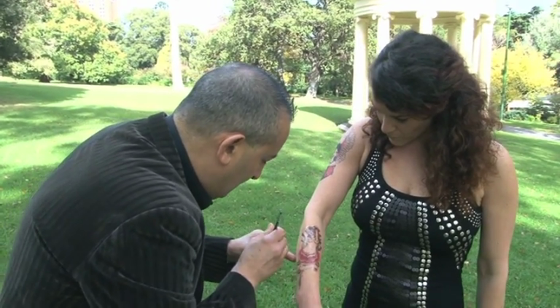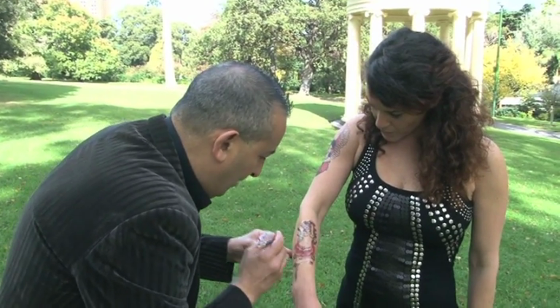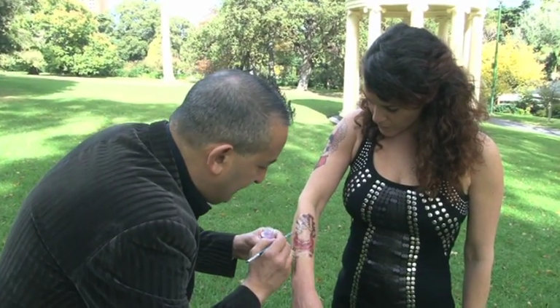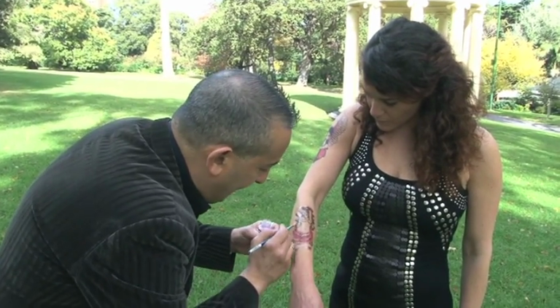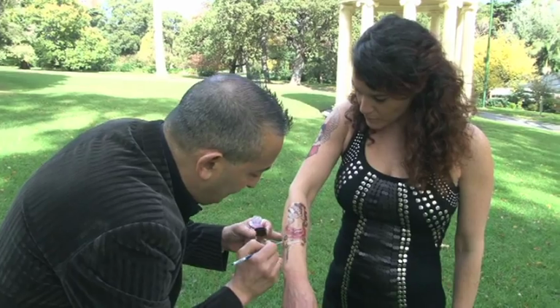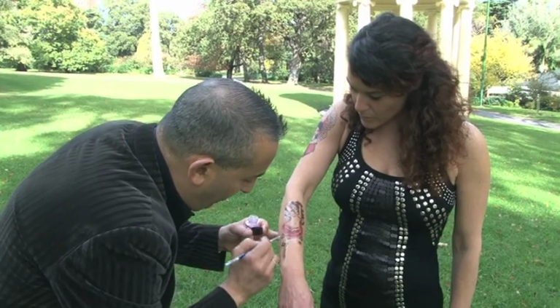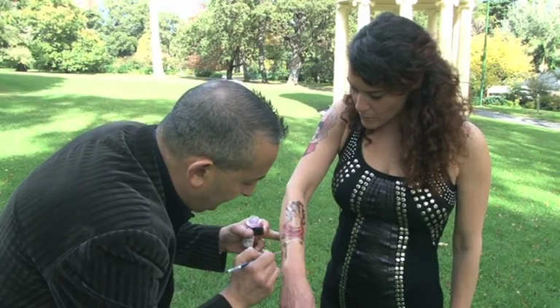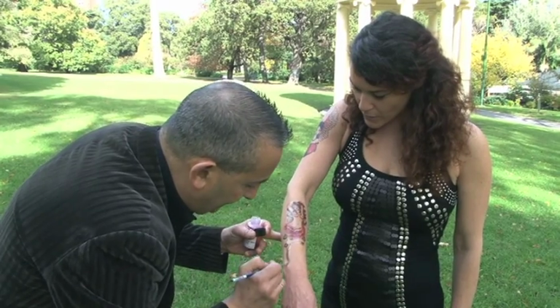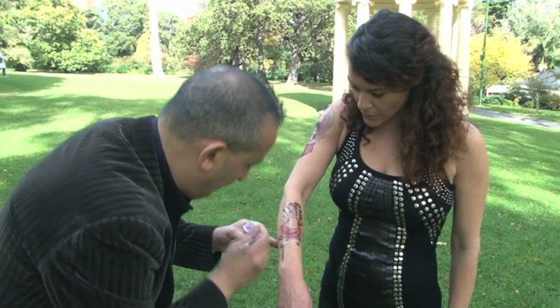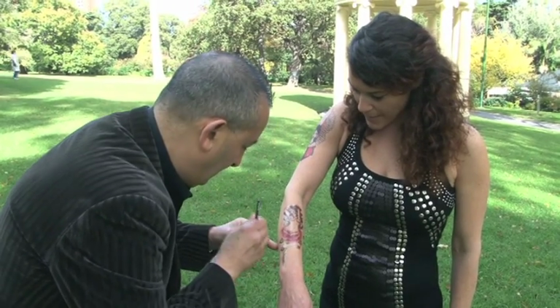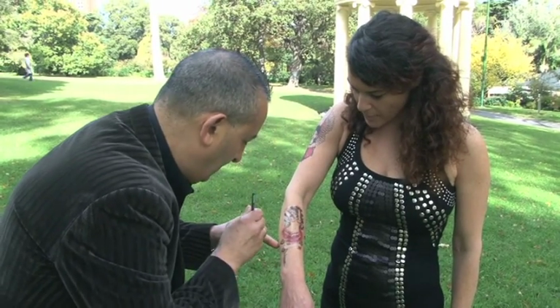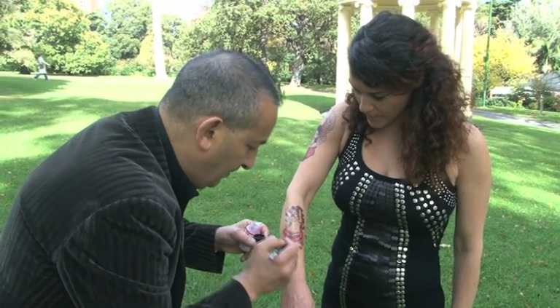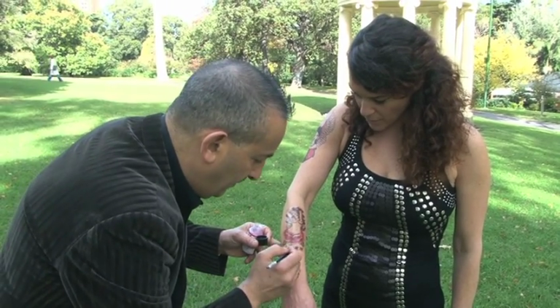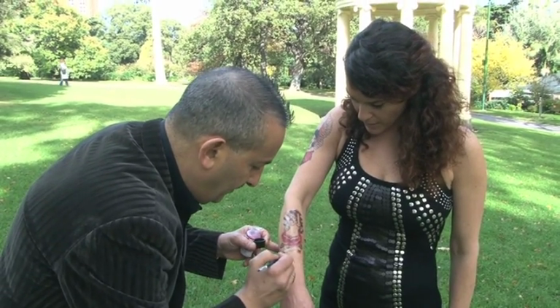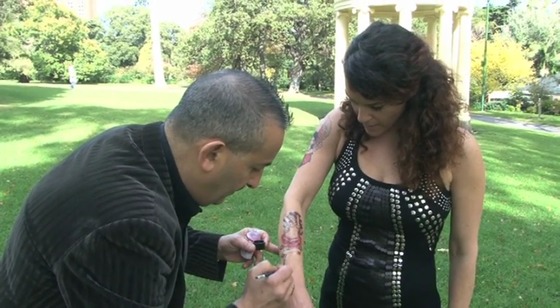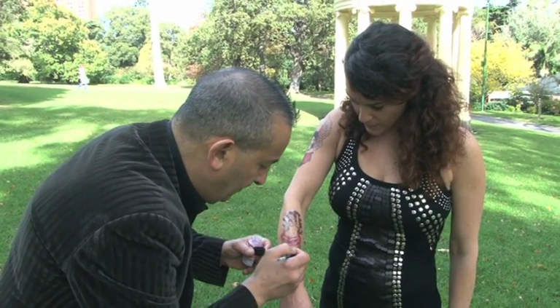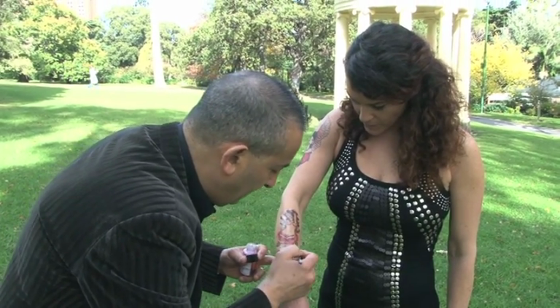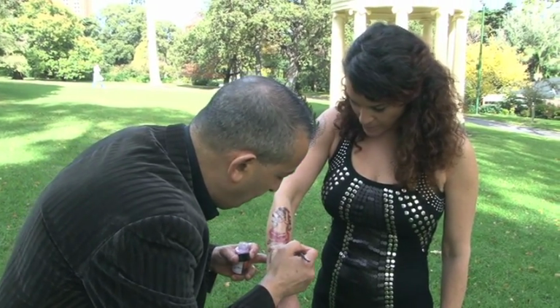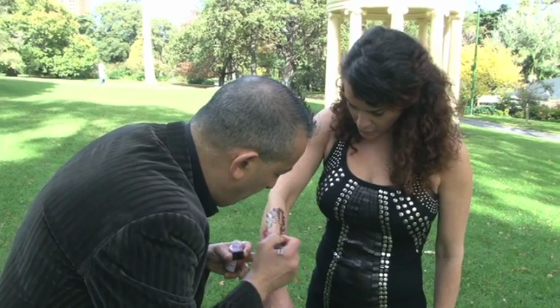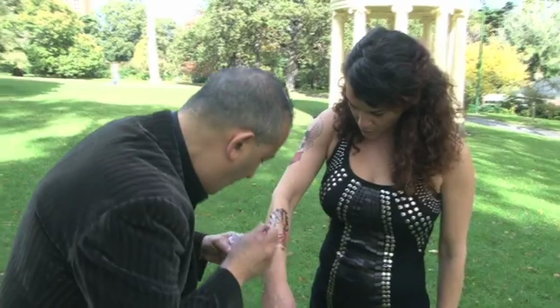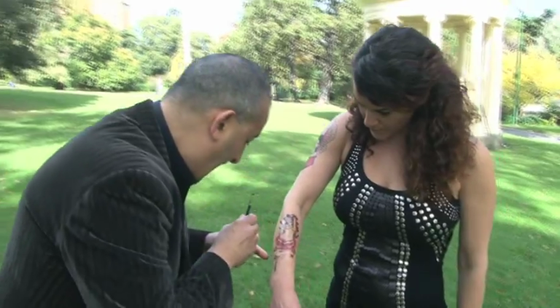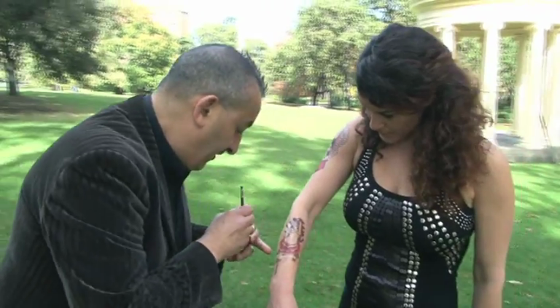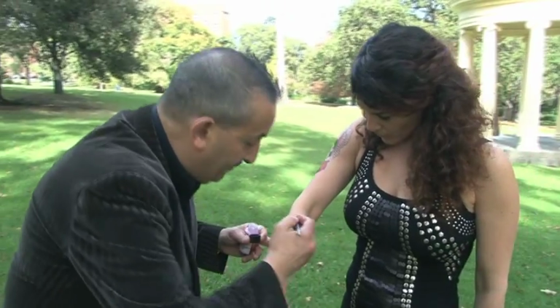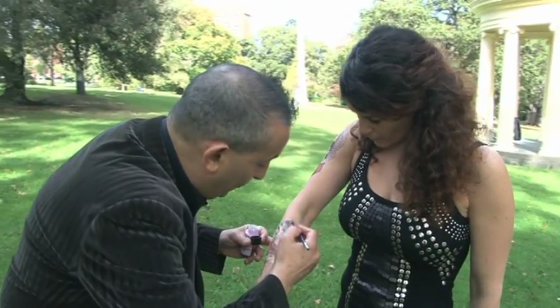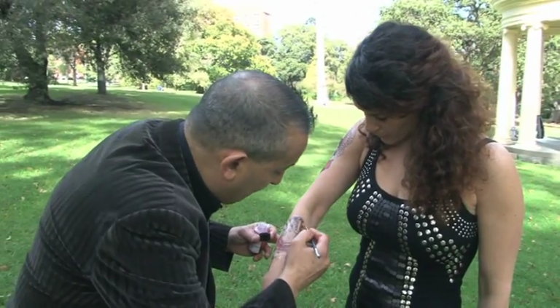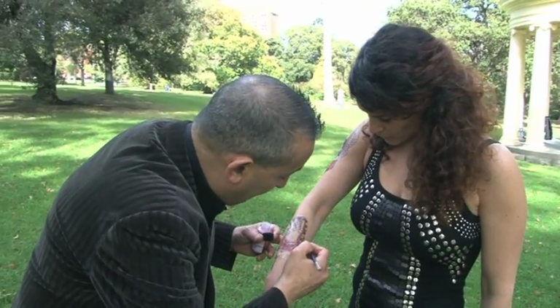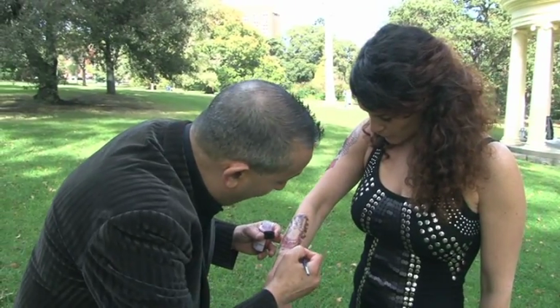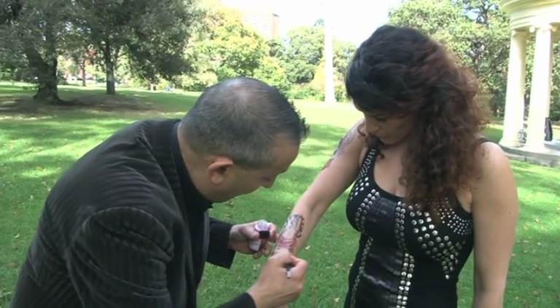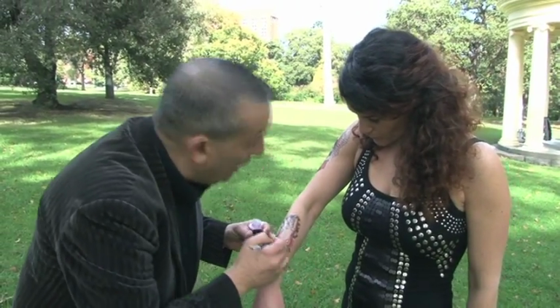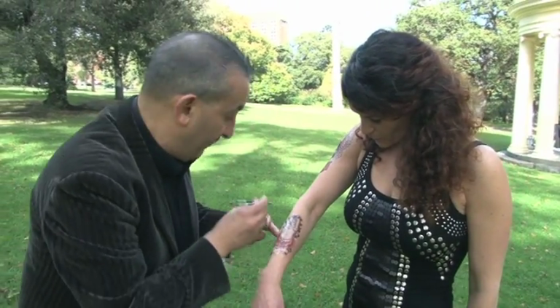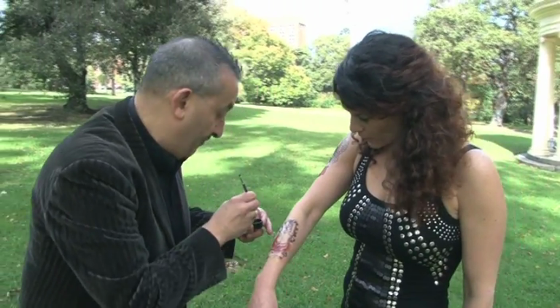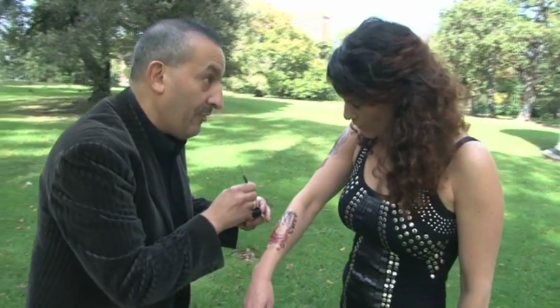To get rid of the telltale sign — you could paint it on with just a paintbrush. We've even had people use it for an airbrush; you can airbrush over it if it's for a bigger area.